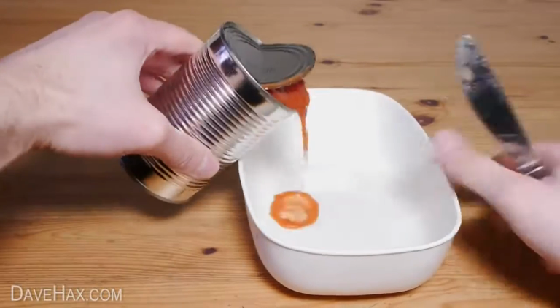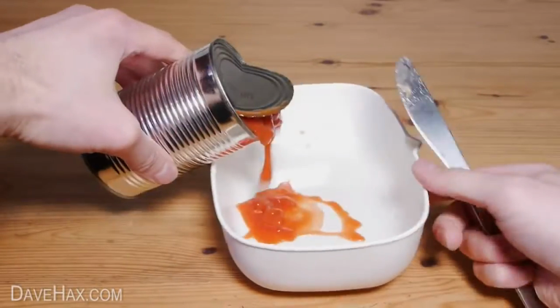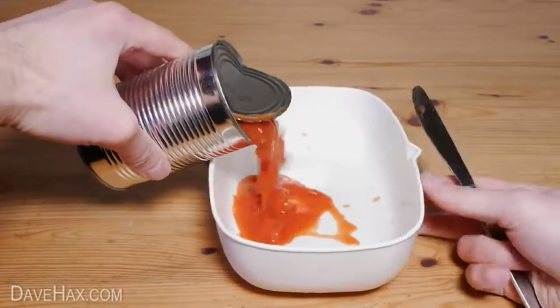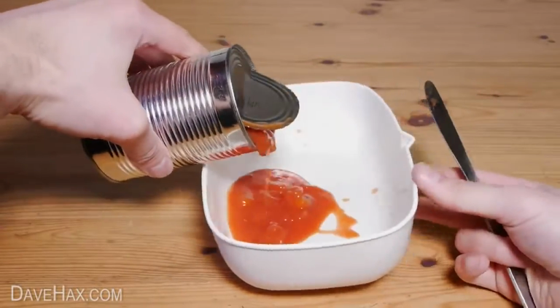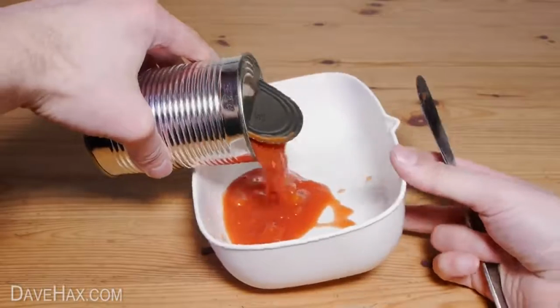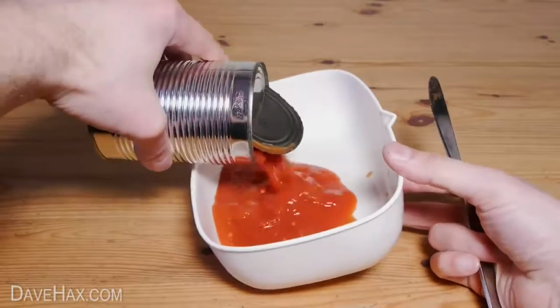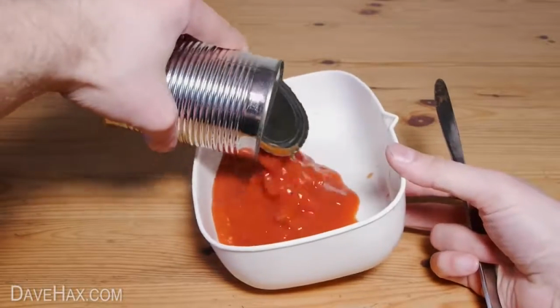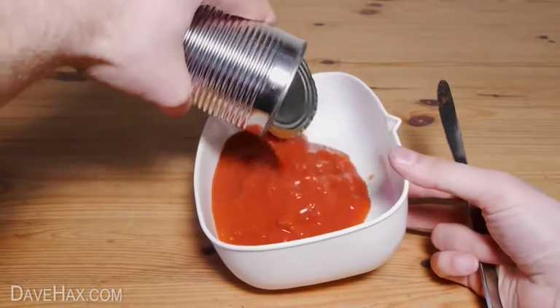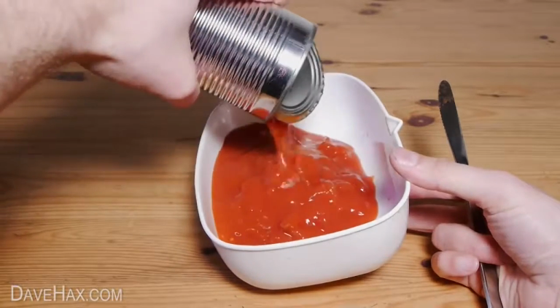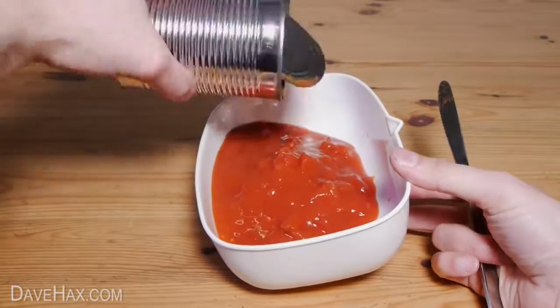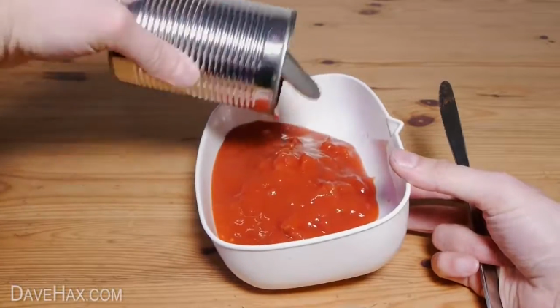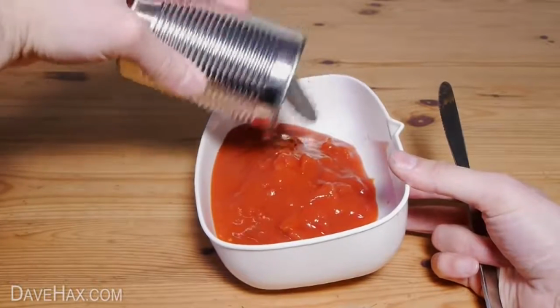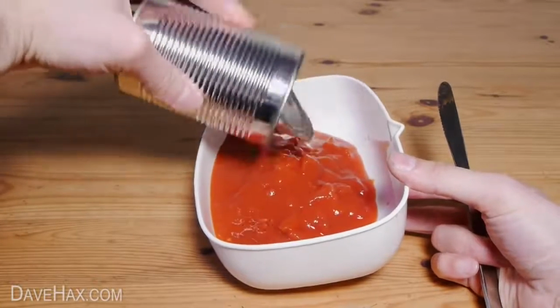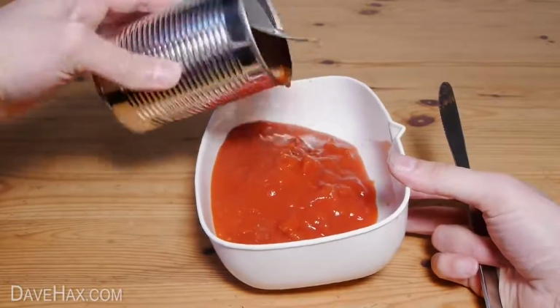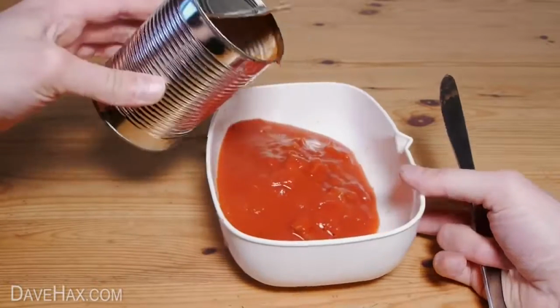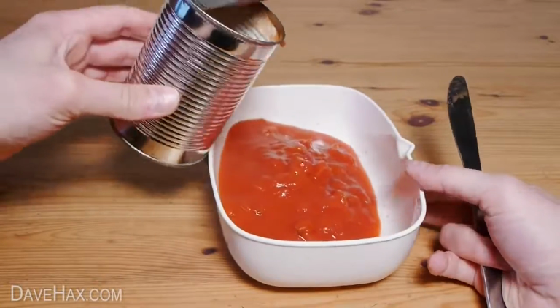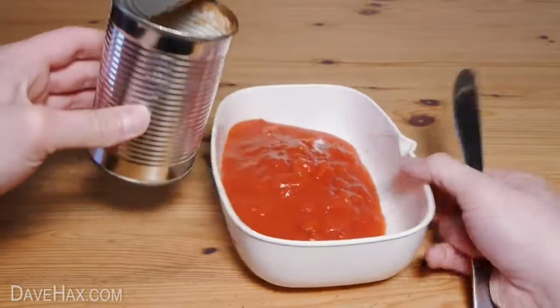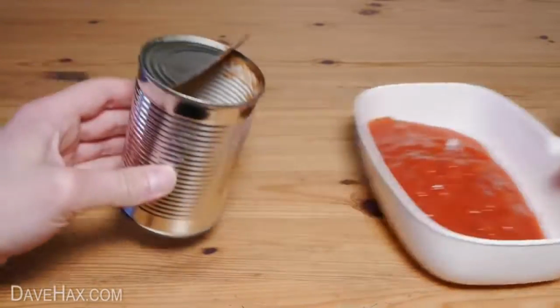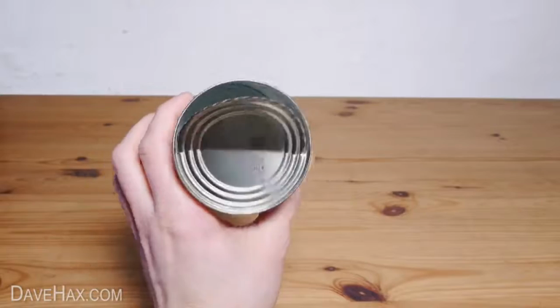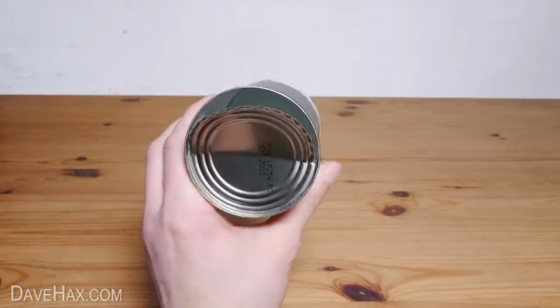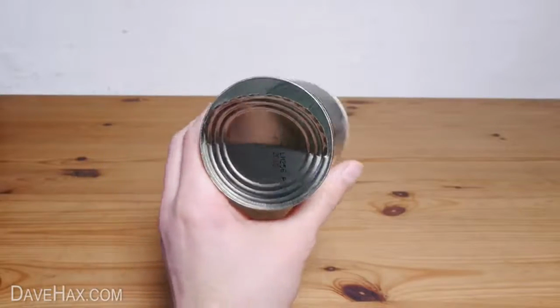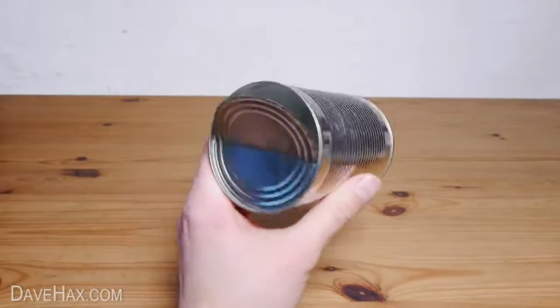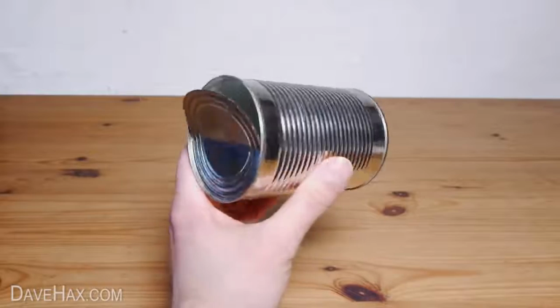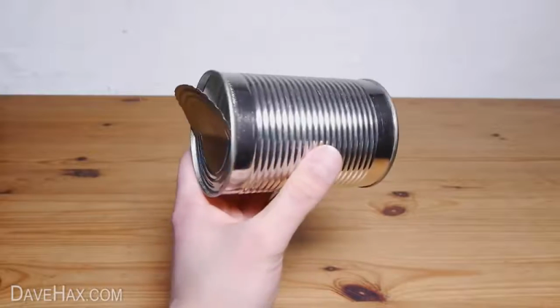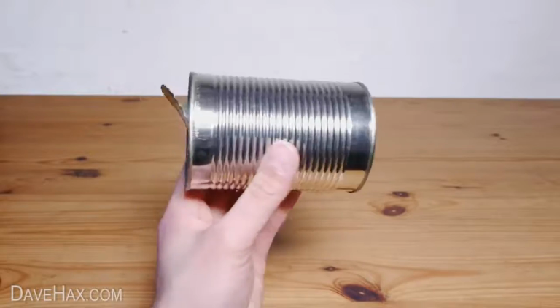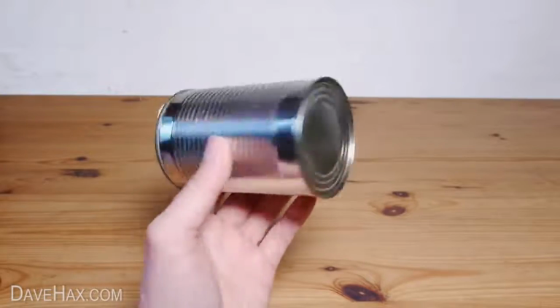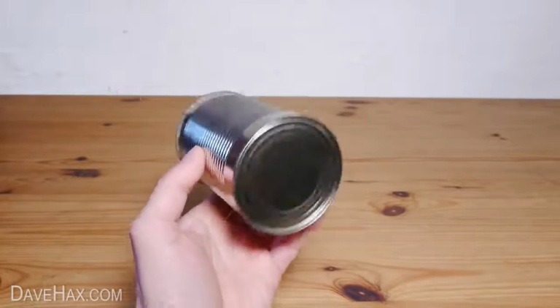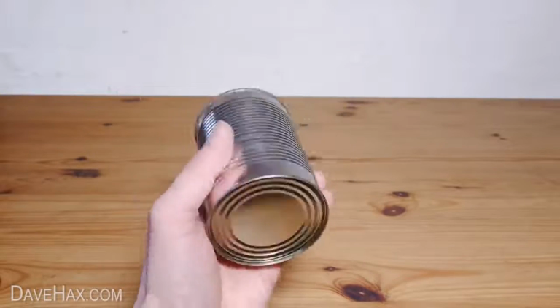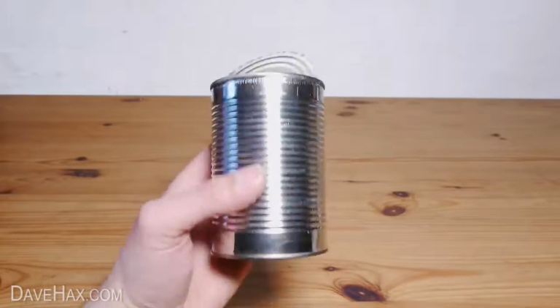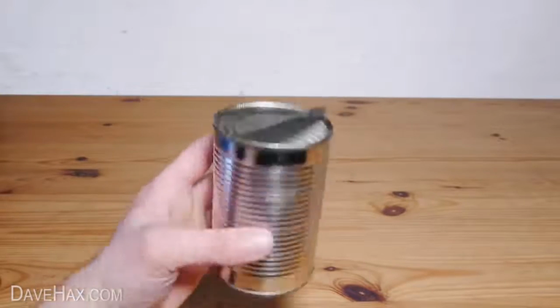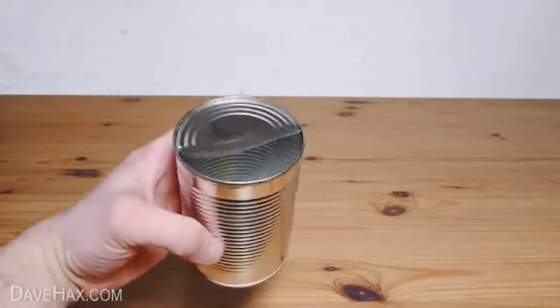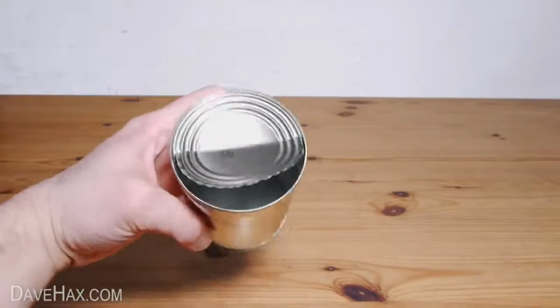I've cut the can so the lip stays on the body and not on the lid. This means the lid has a sharp edge but the body doesn't. Wash the can out and you should have something which looks like this.